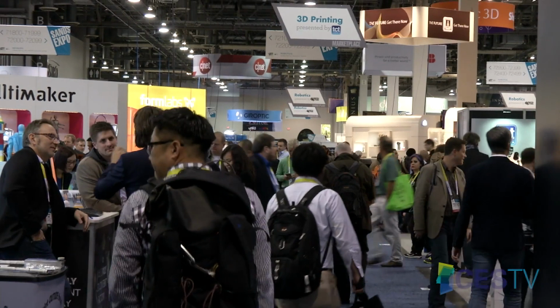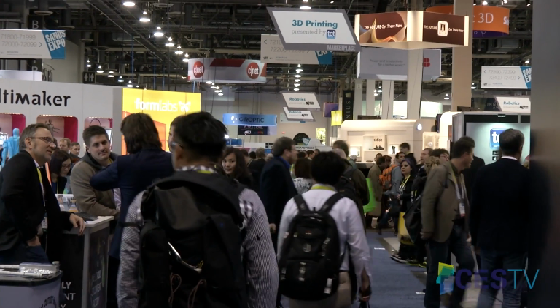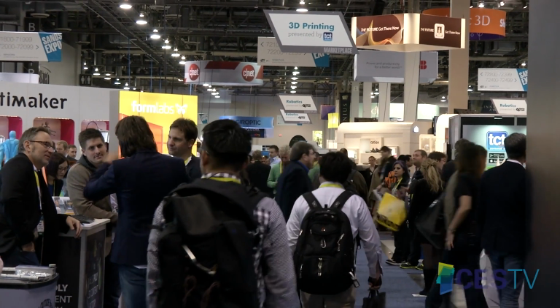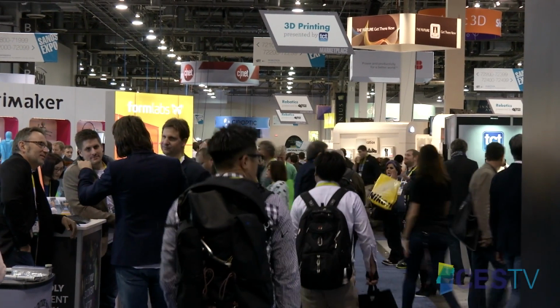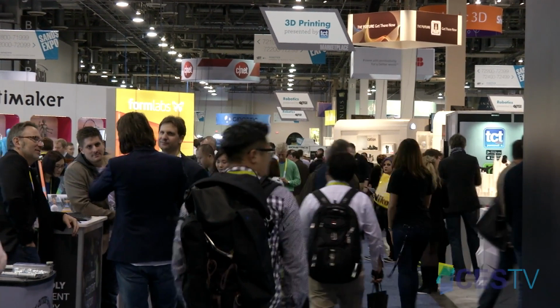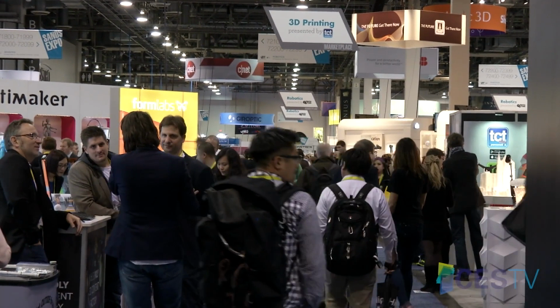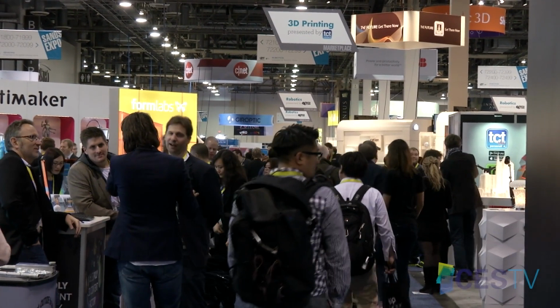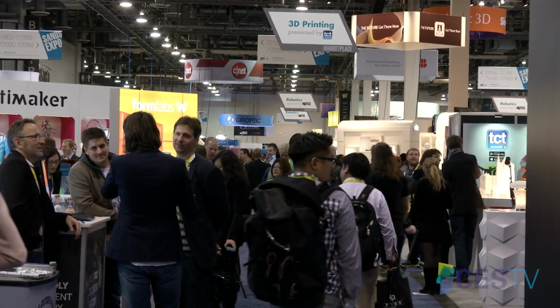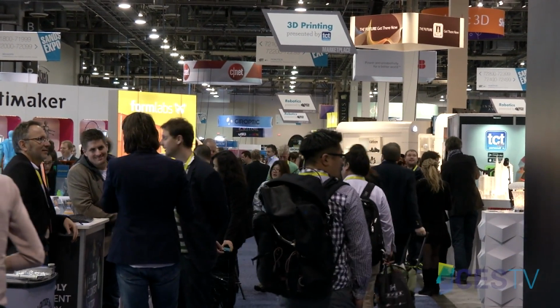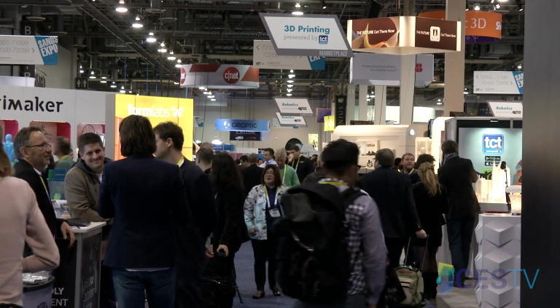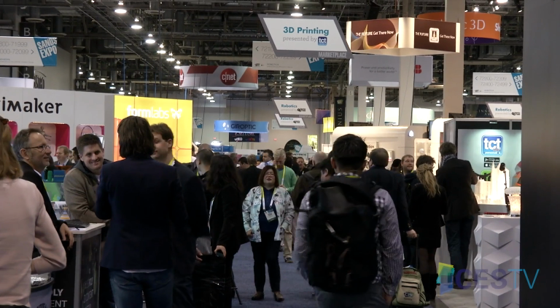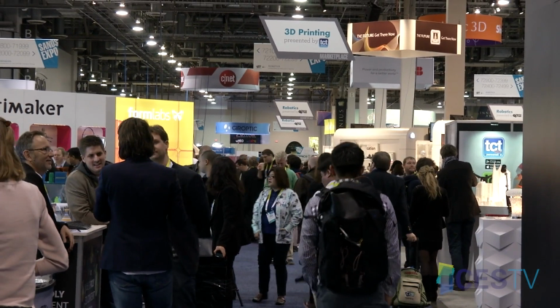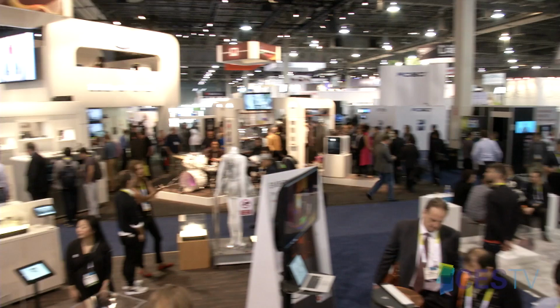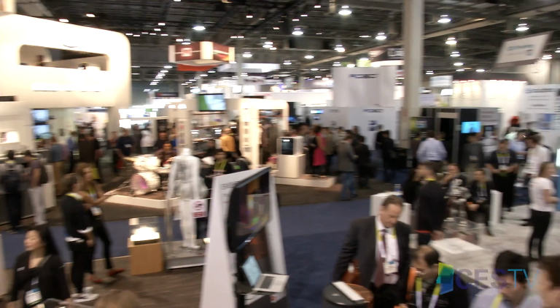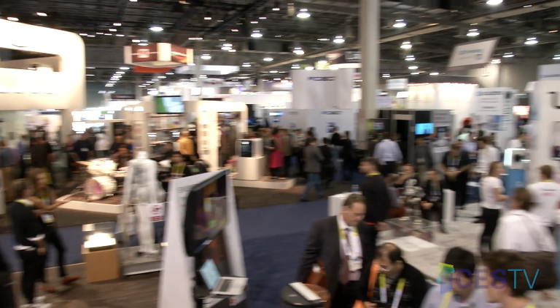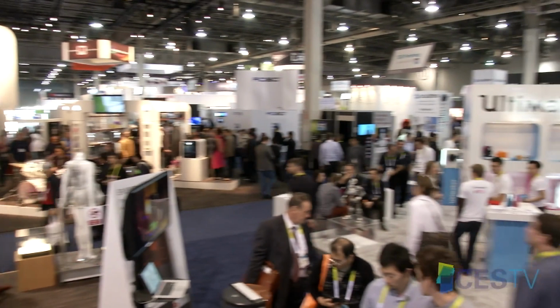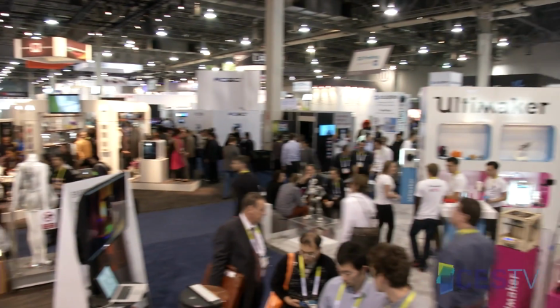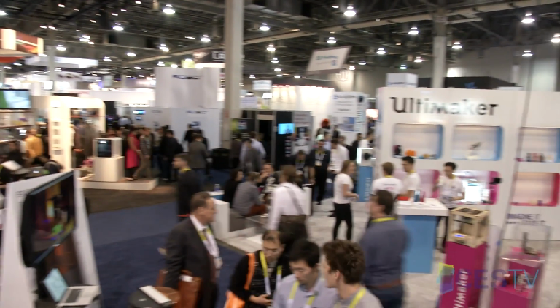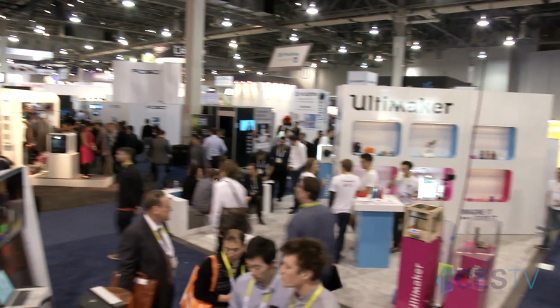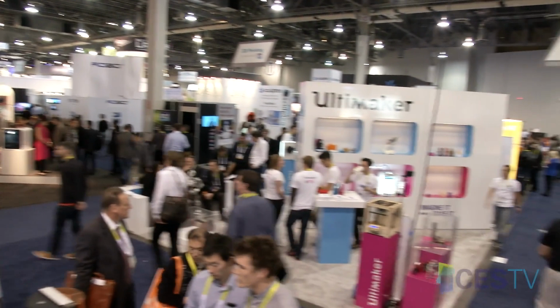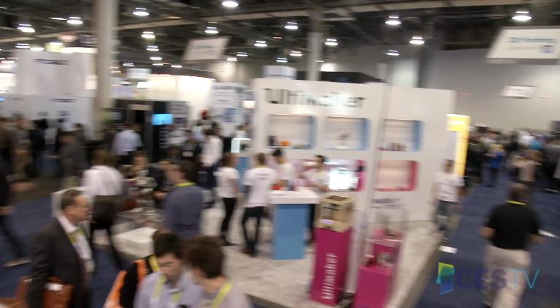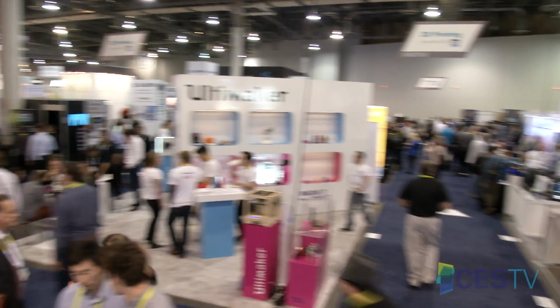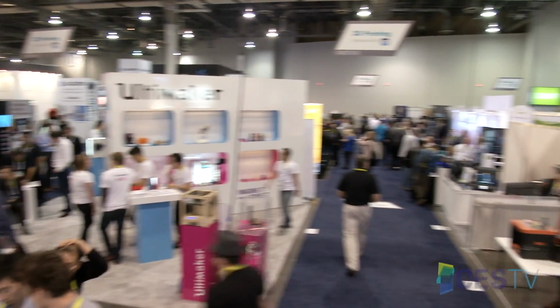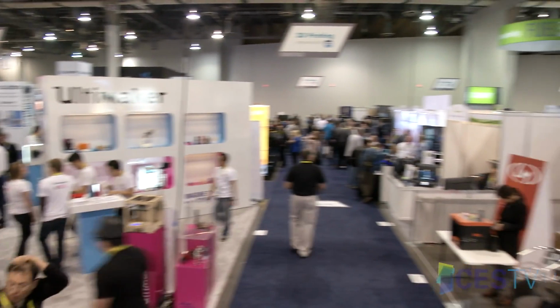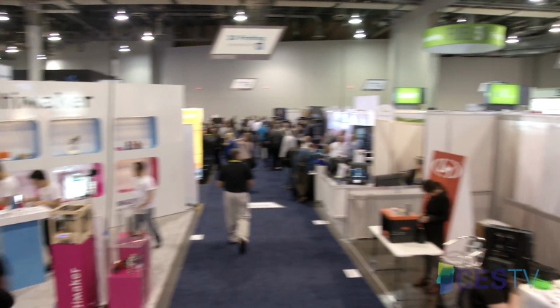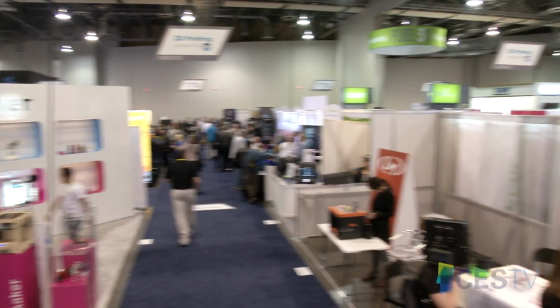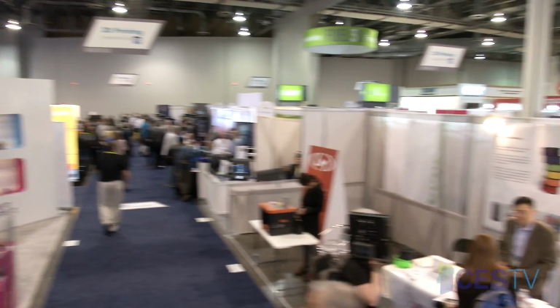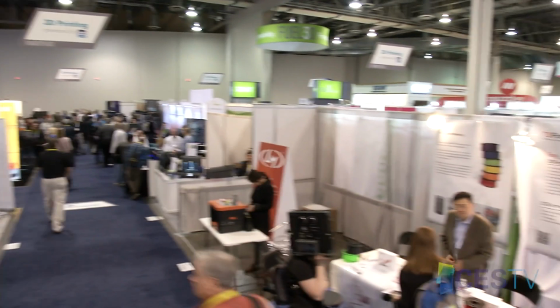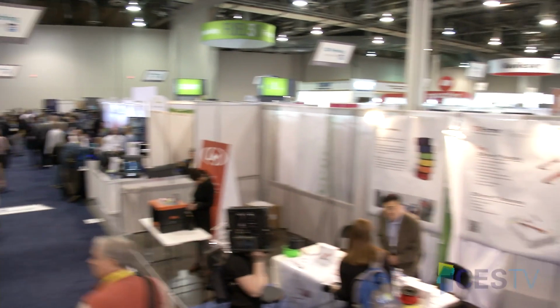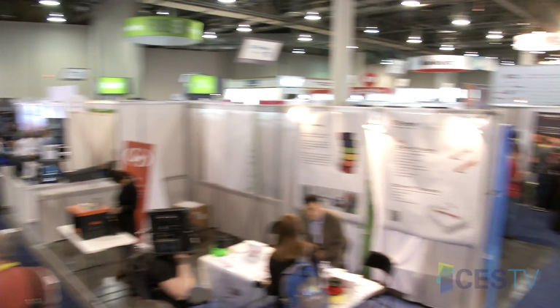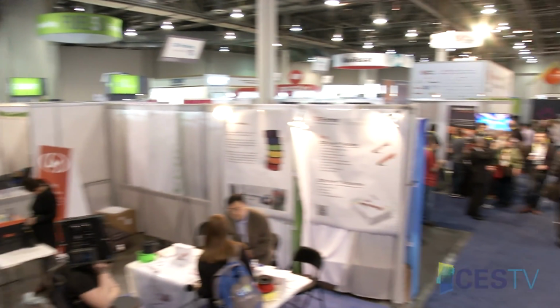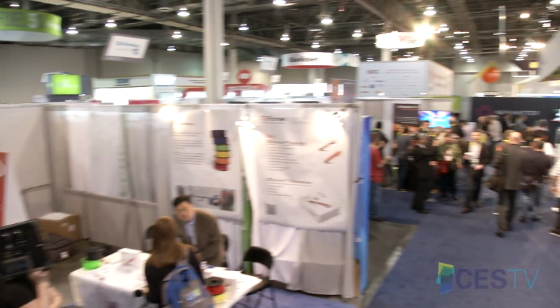More than 900 exhibitors are here this week showcasing the Internet of Things. It encompasses everything from smart home security systems, connected refrigerators, cars, and more.